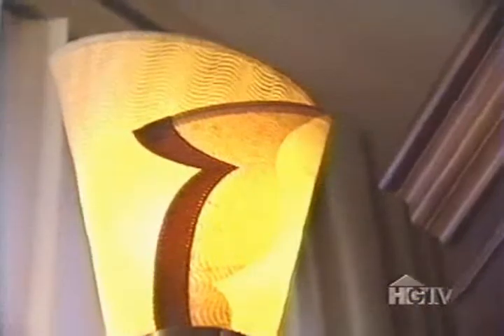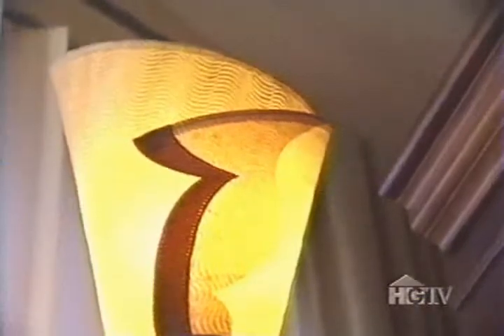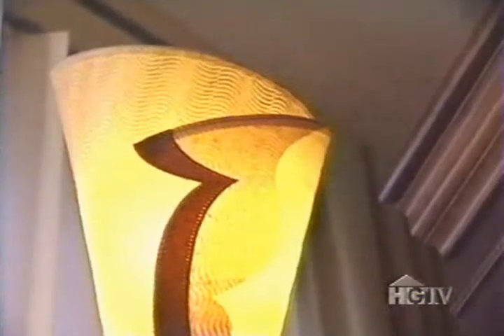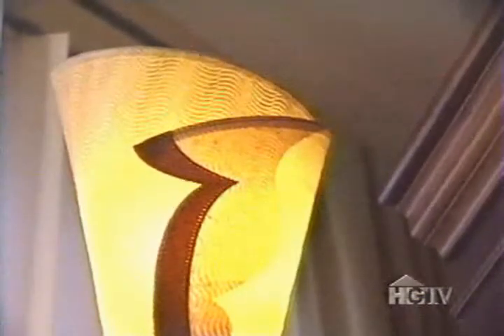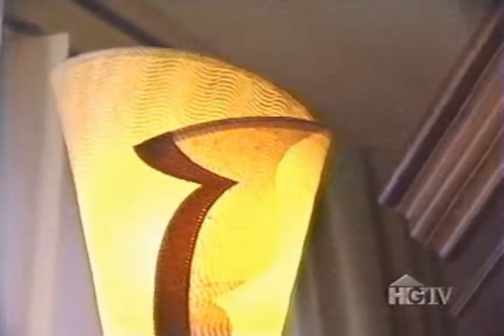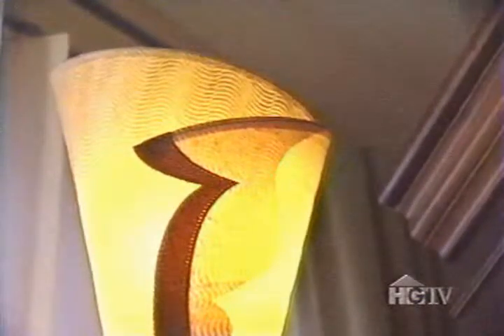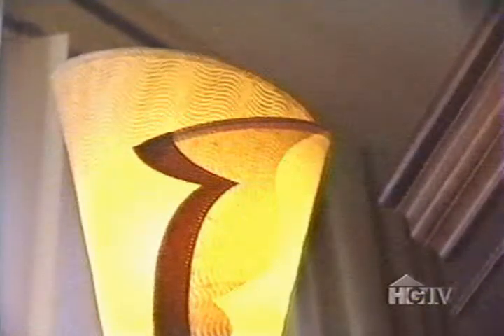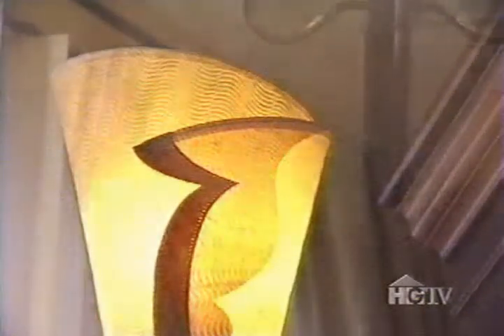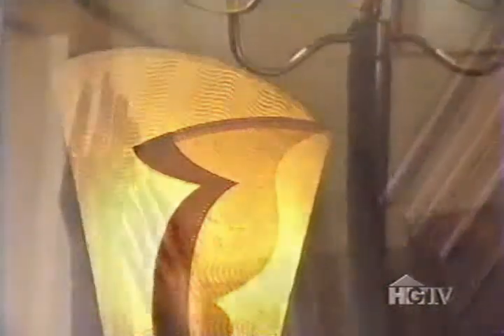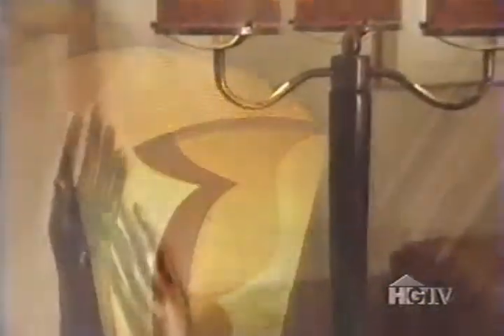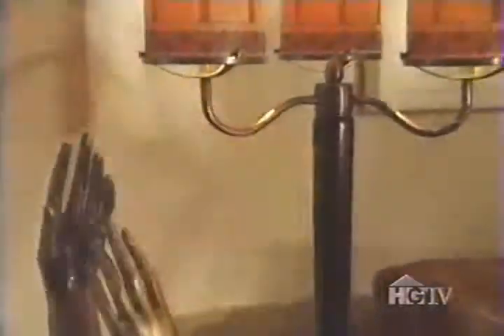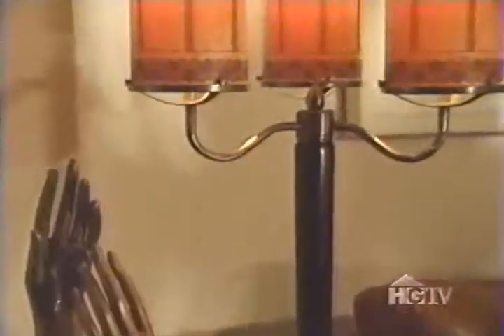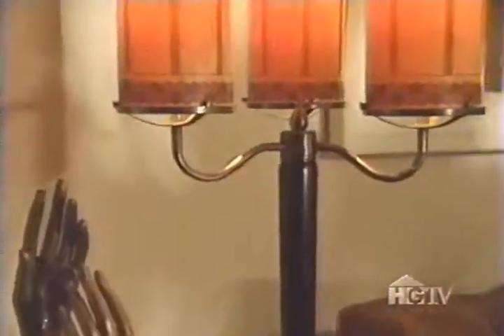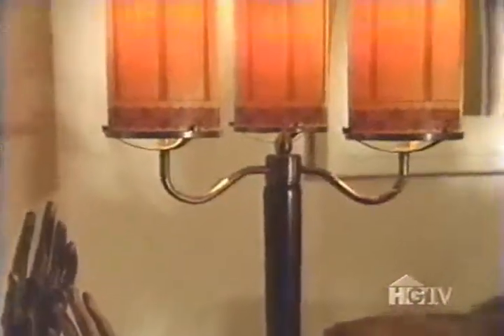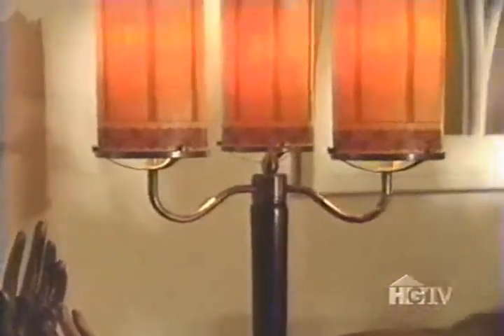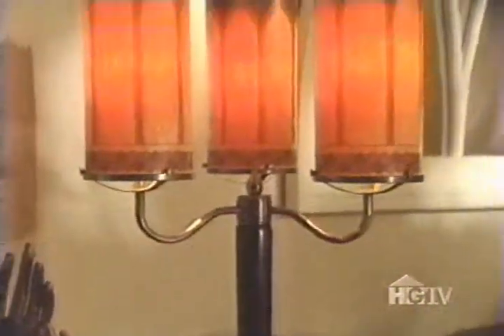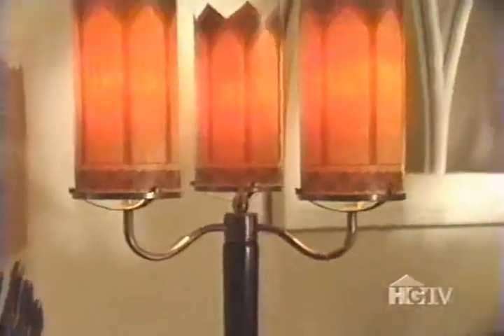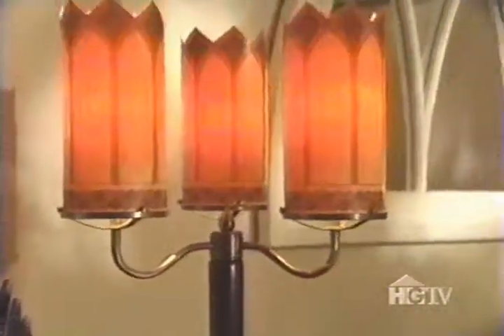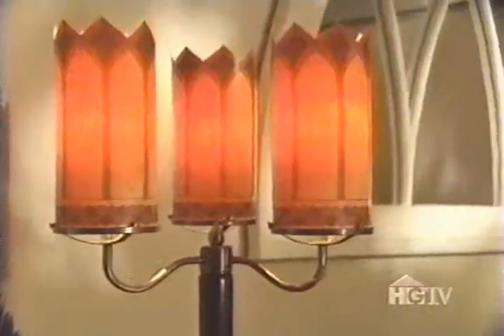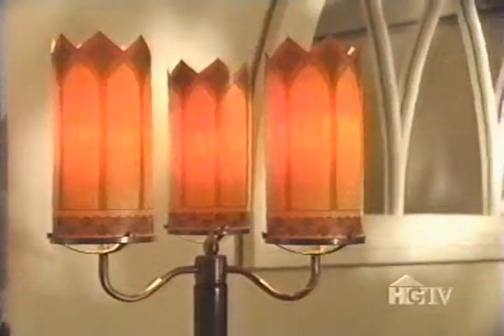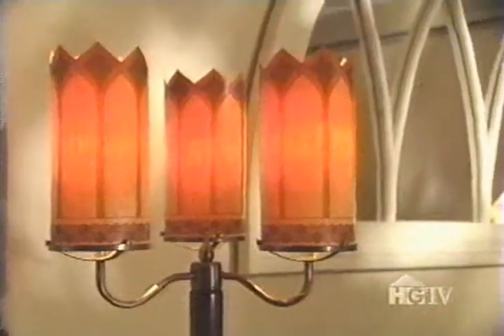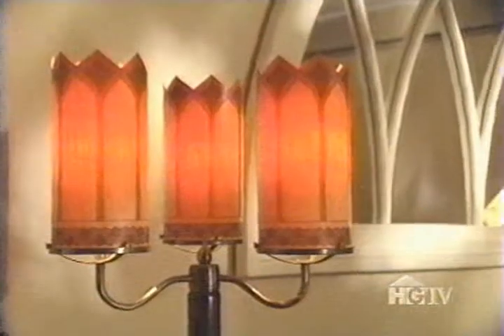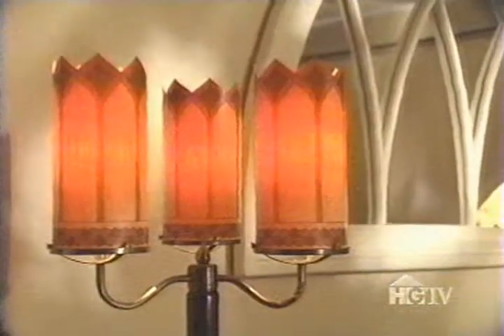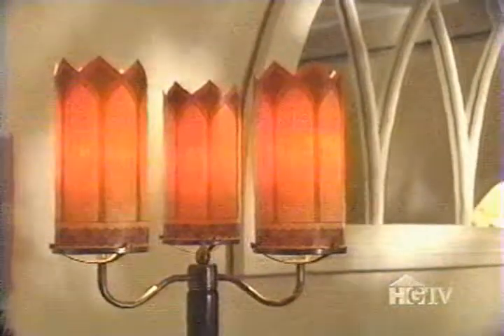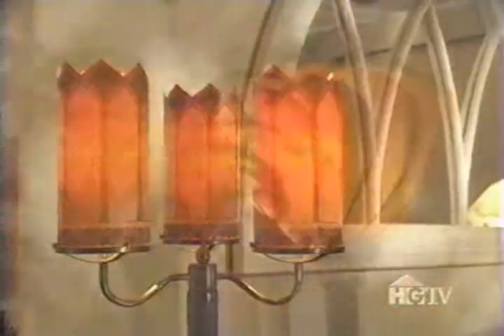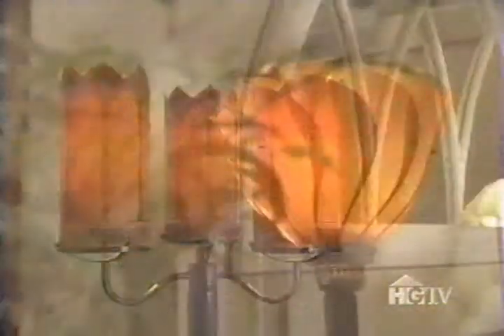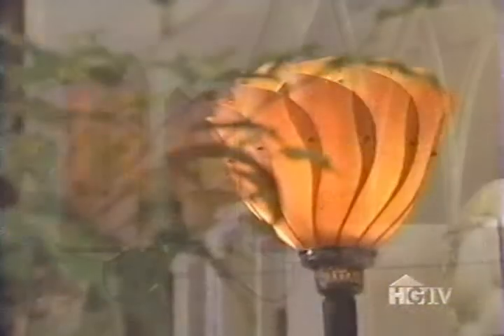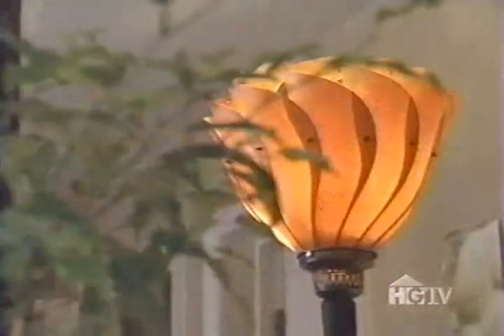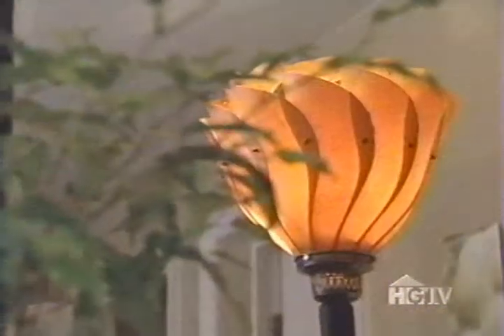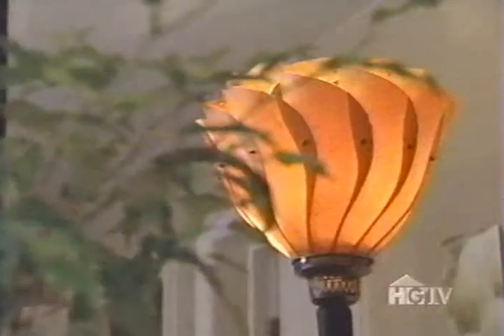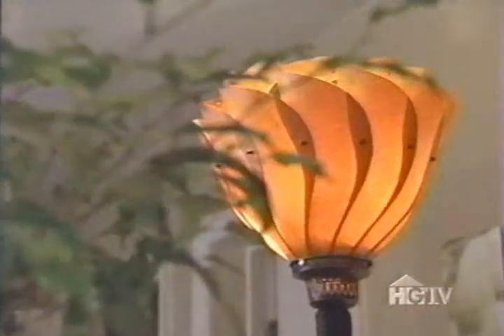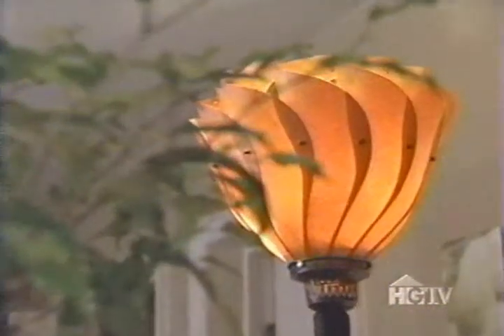Jeff's work reflects a multitude of influences, from his bird-of-paradise lamp to his cathedral lamp that echoes the angles of ancient architecture. Each design is truly distinctive.